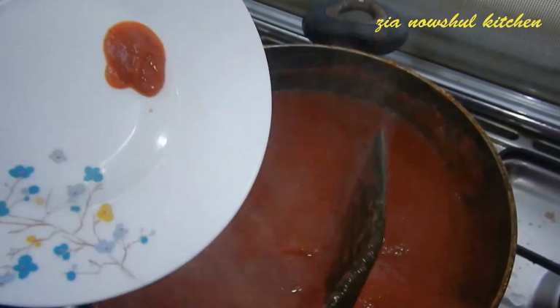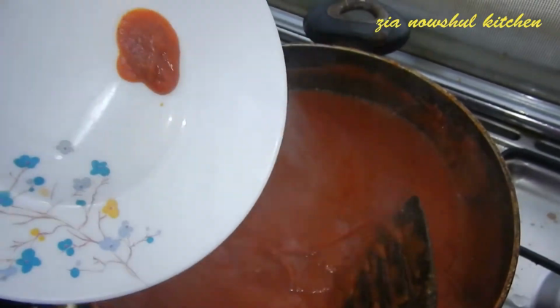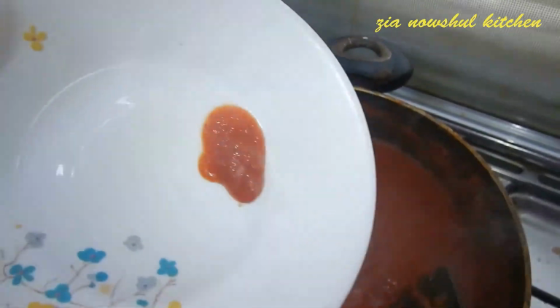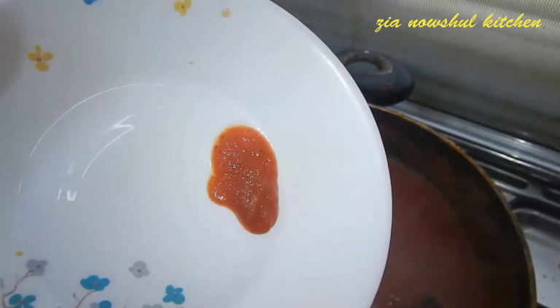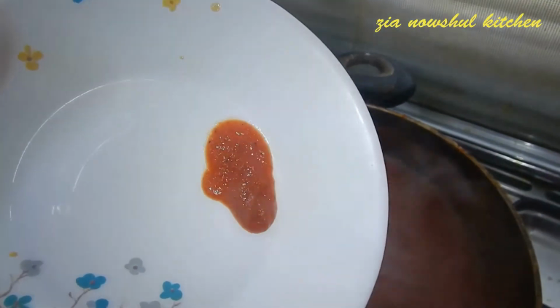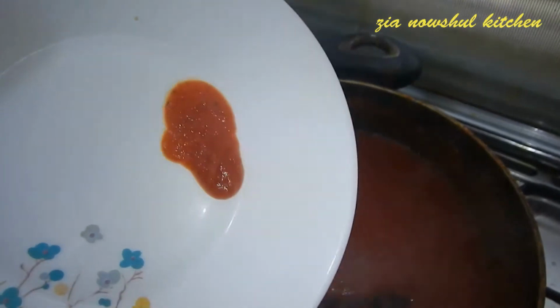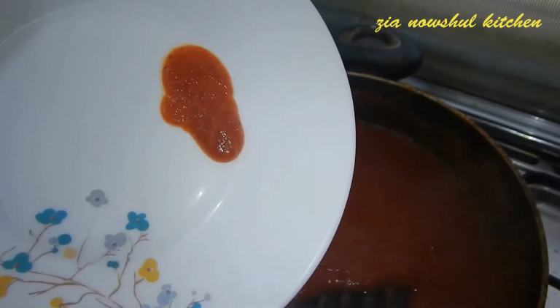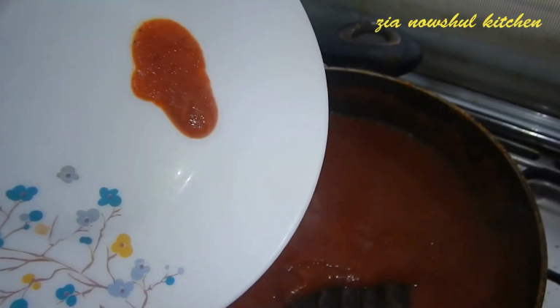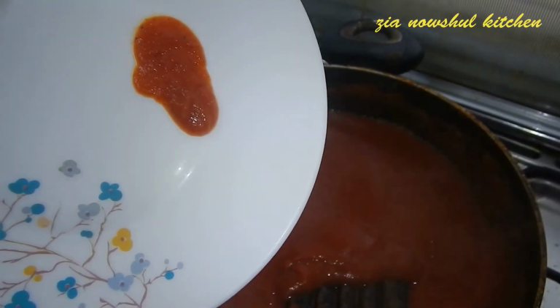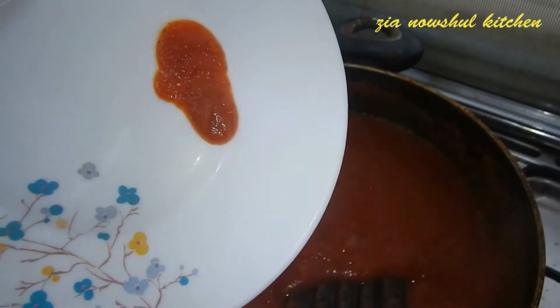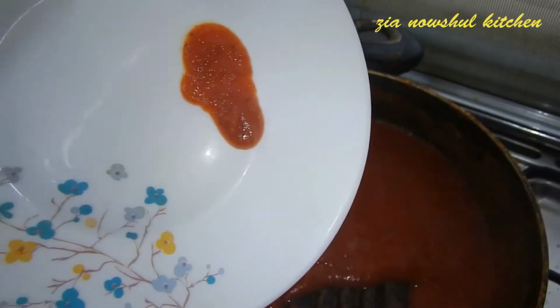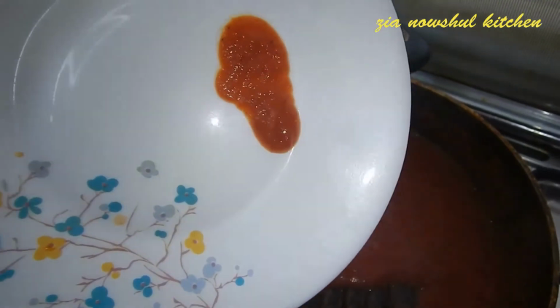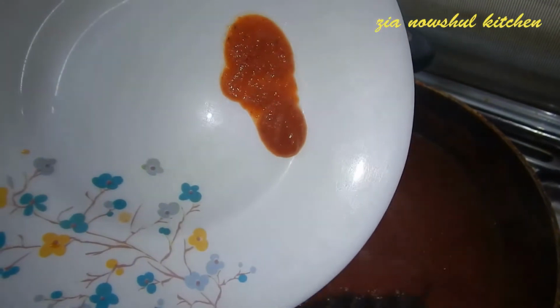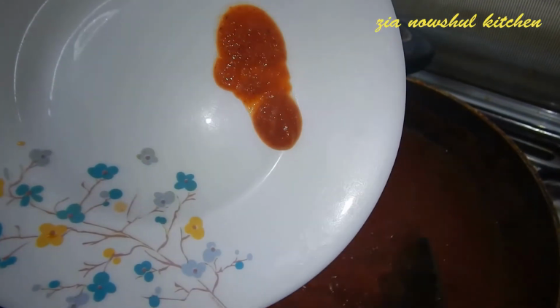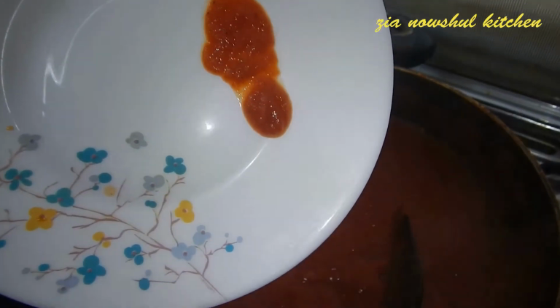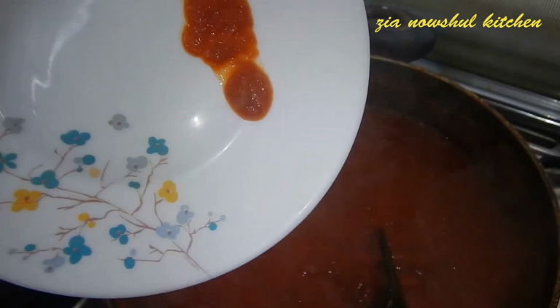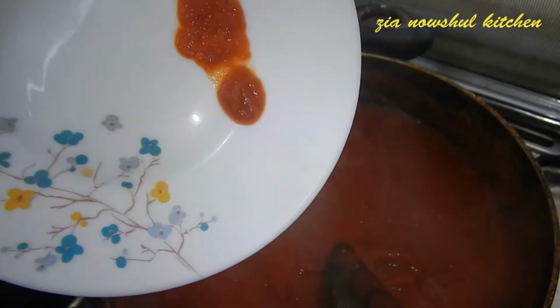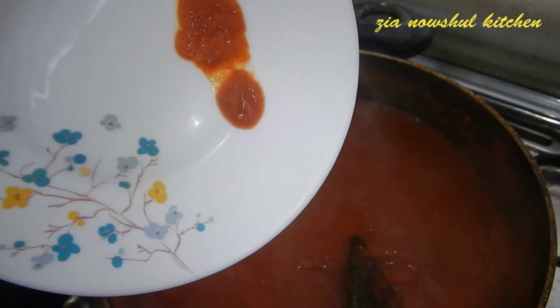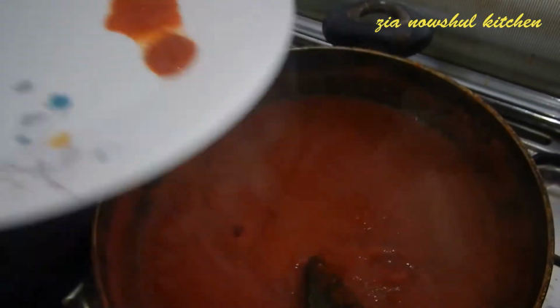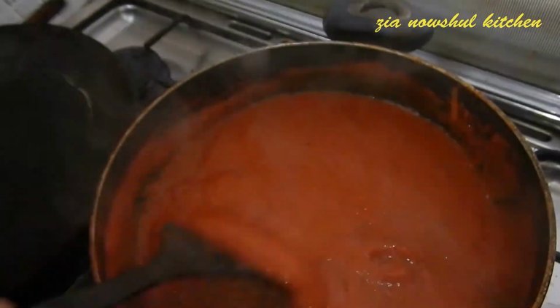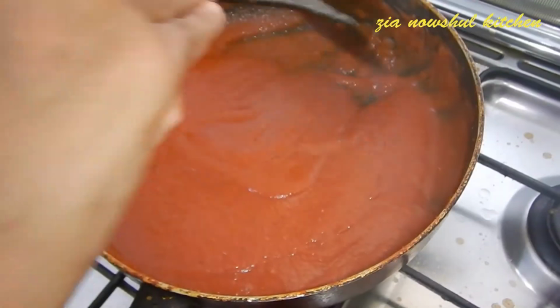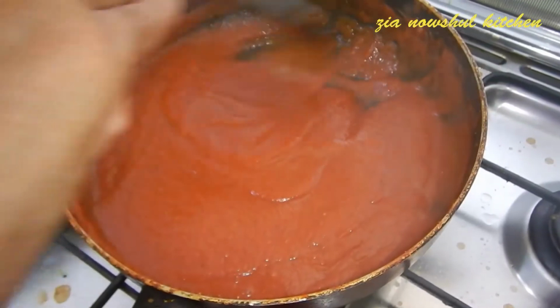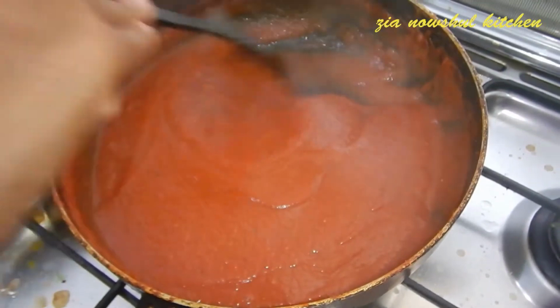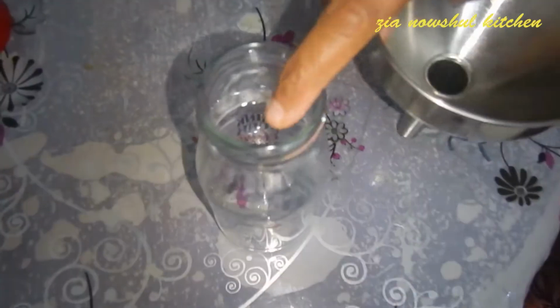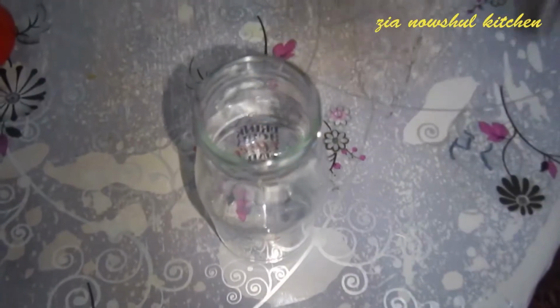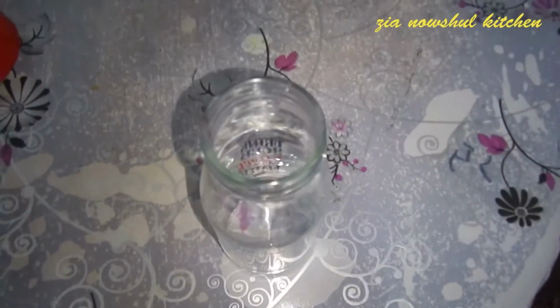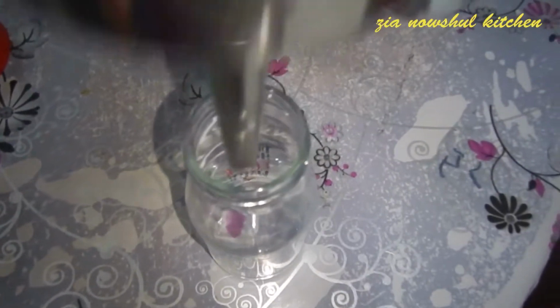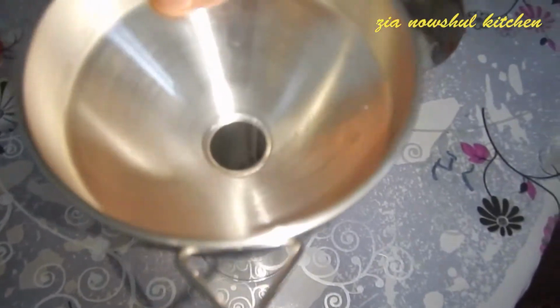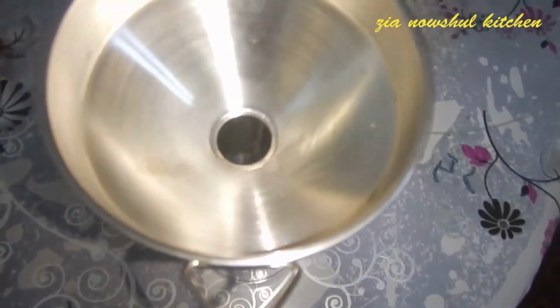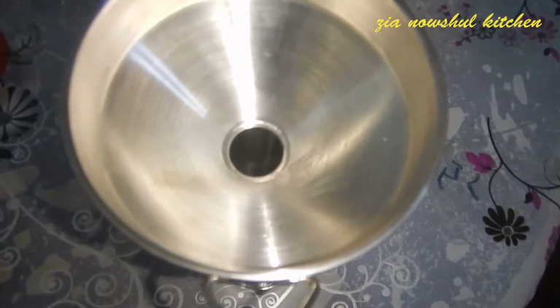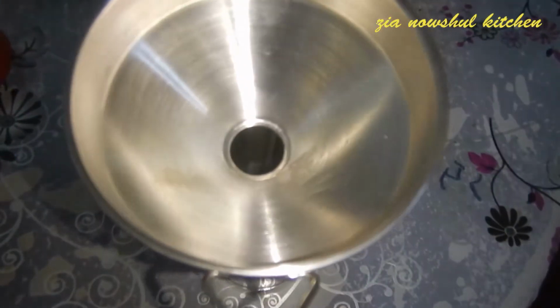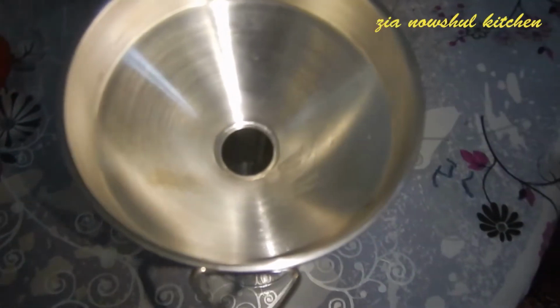You can put the sauce on it, then add the sauce on it. You should put the sauce on it. Put the sauce in the pan and cook it.